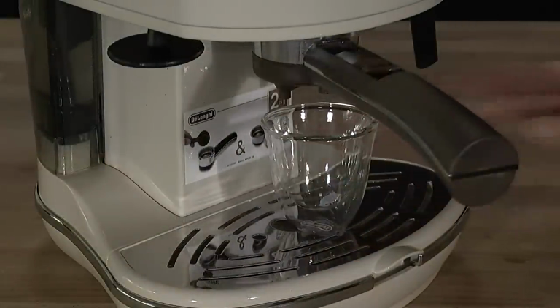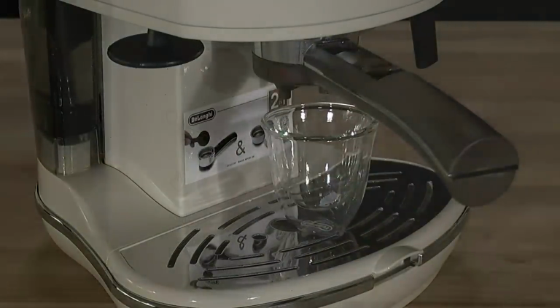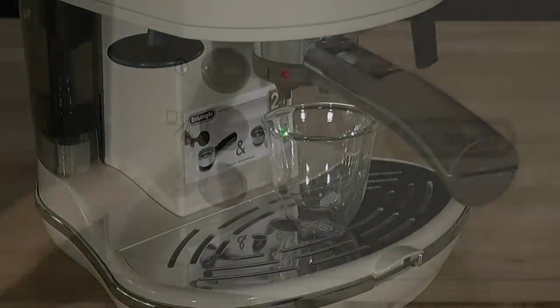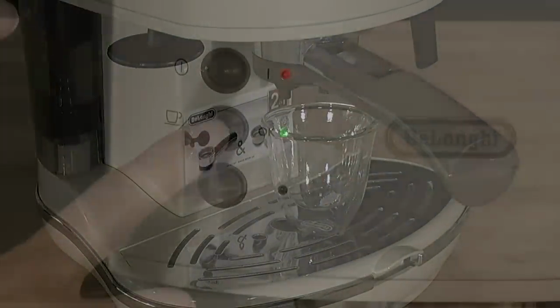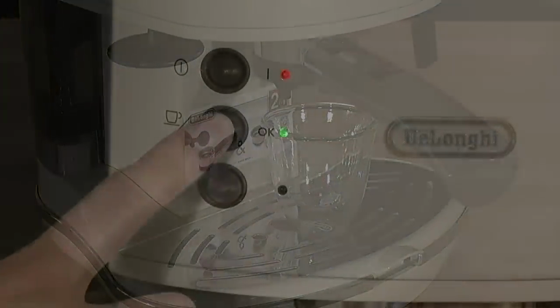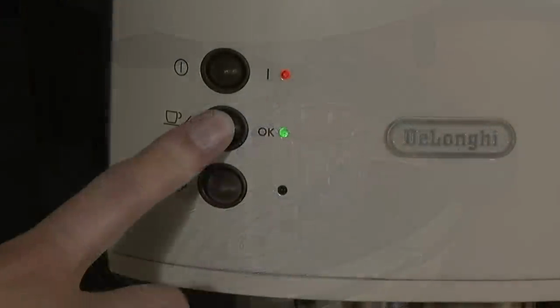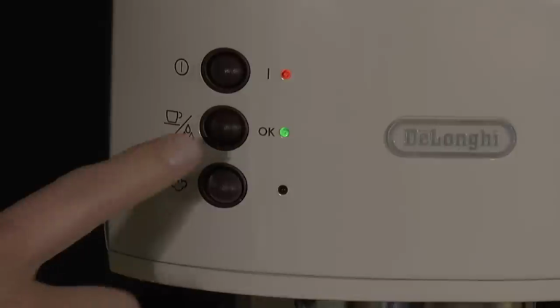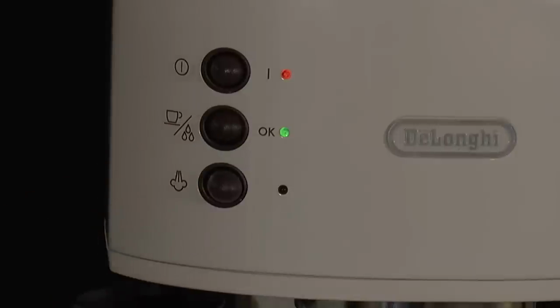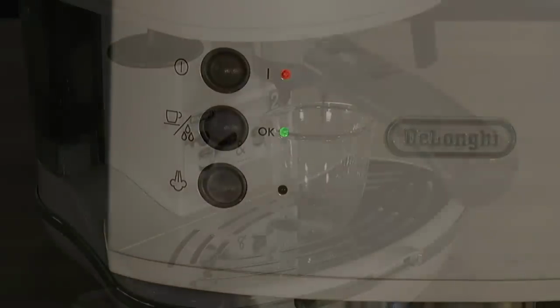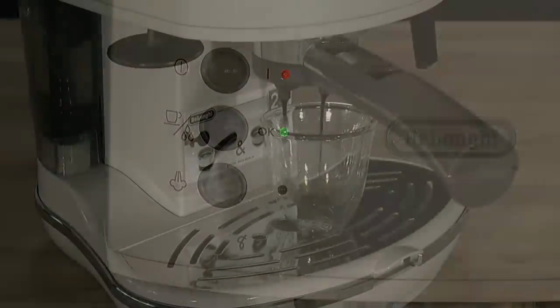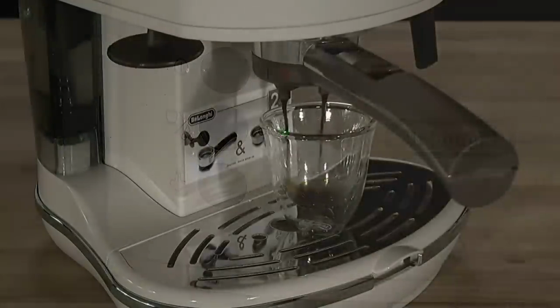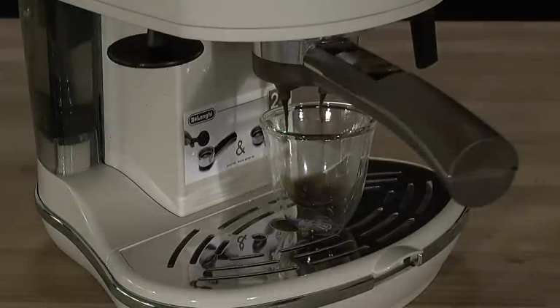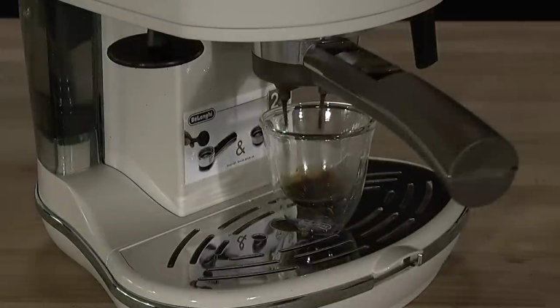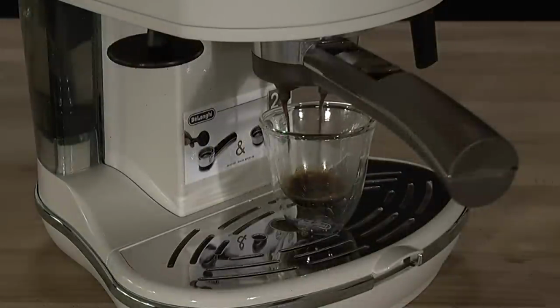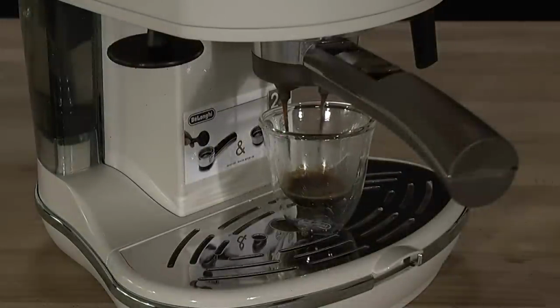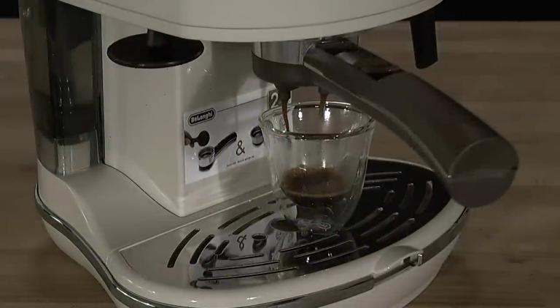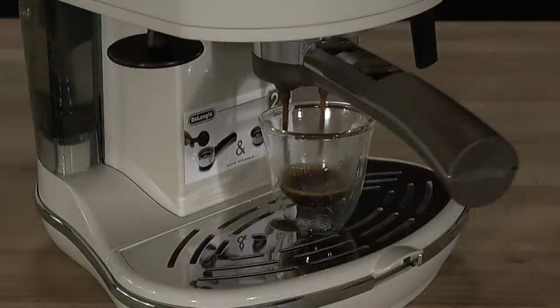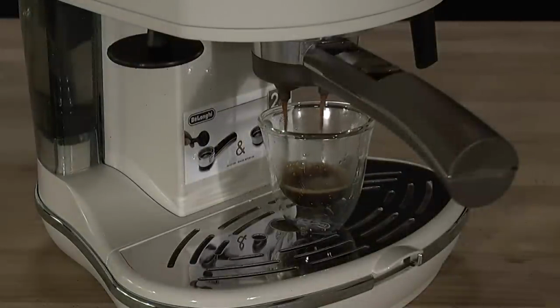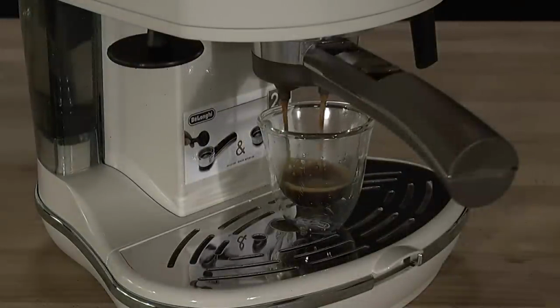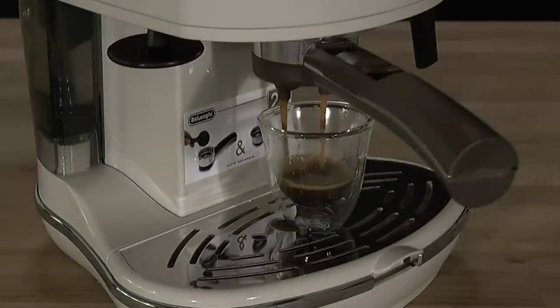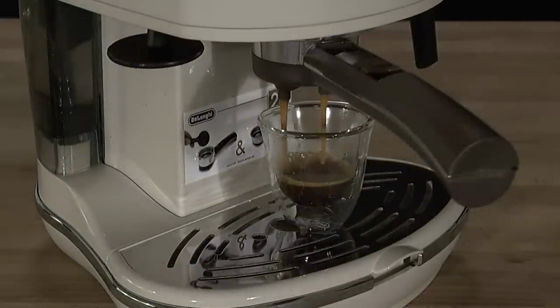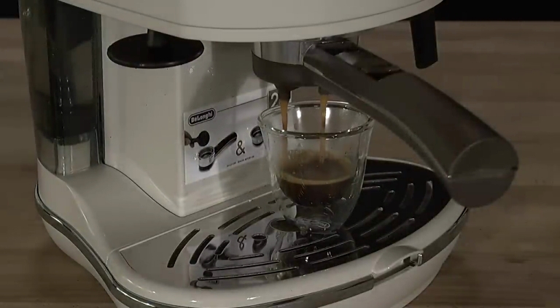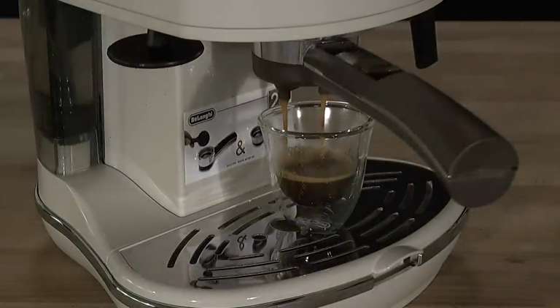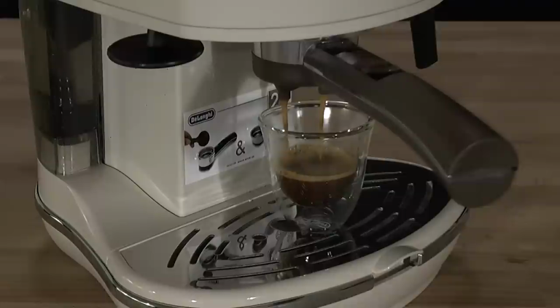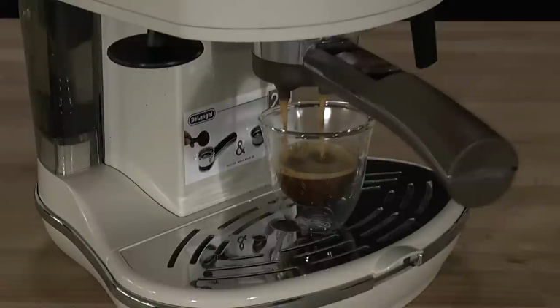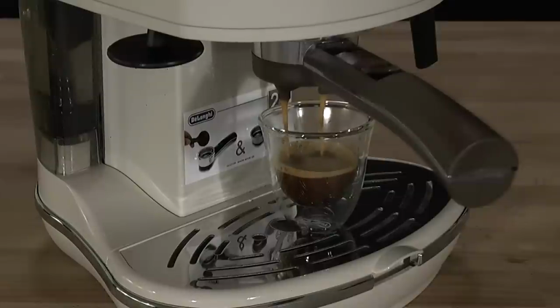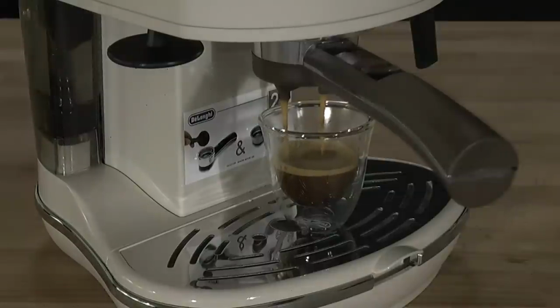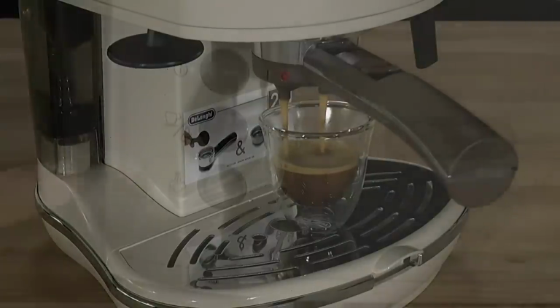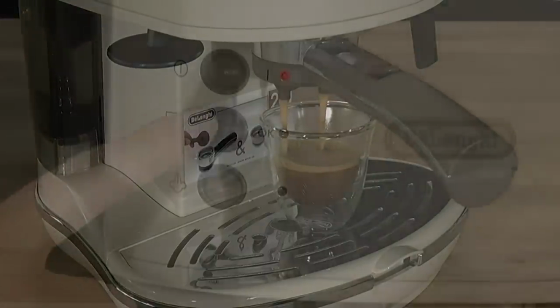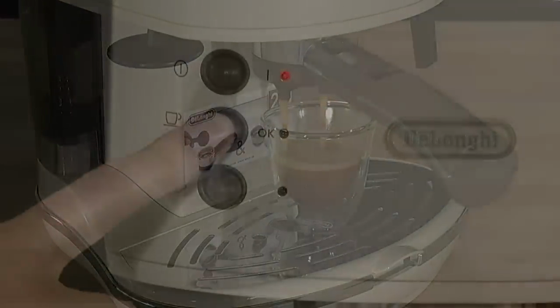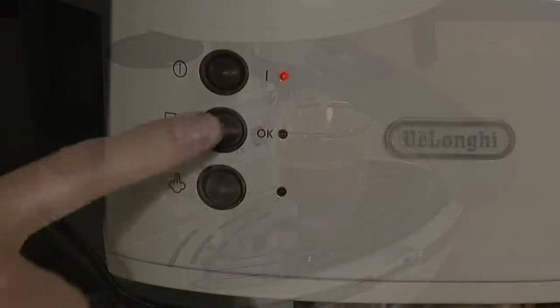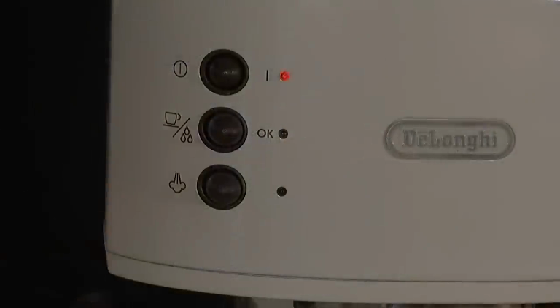Place an espresso cup underneath the outlets and press the coffee button. The perfect espresso delivery should take 18 to 21 seconds and have a full layer of crema on top. Stop delivery by pressing the coffee button.